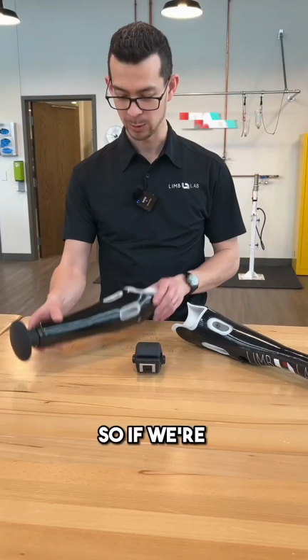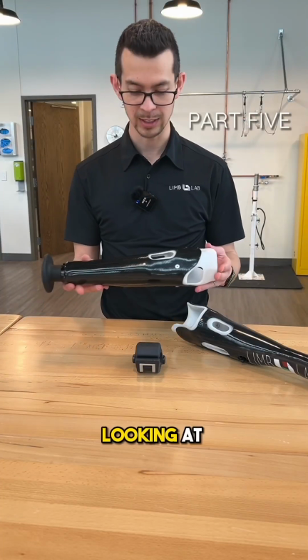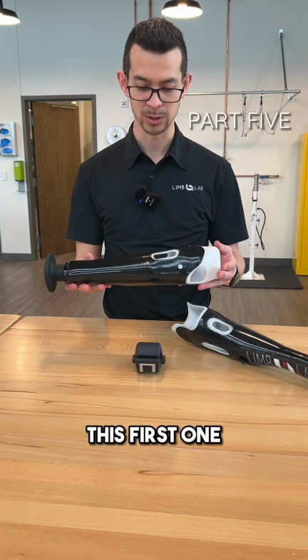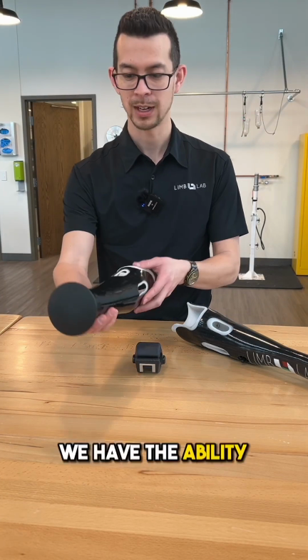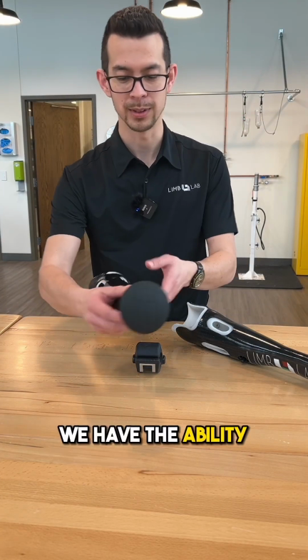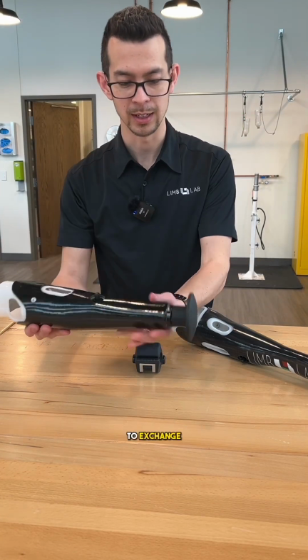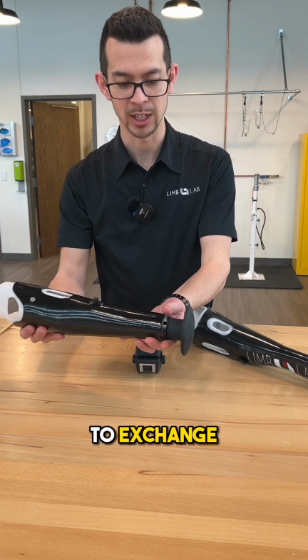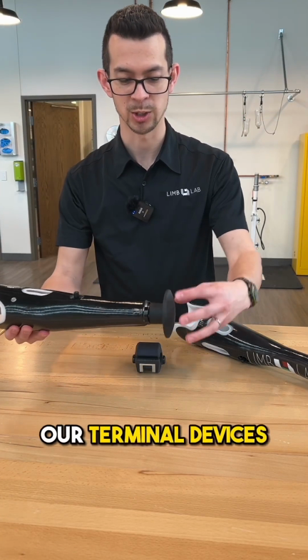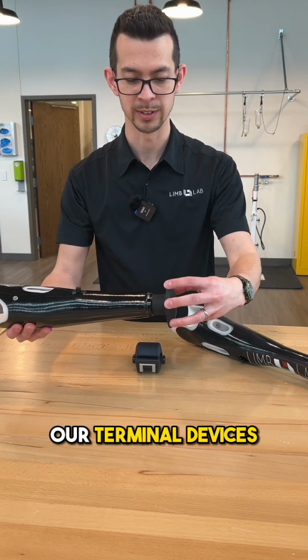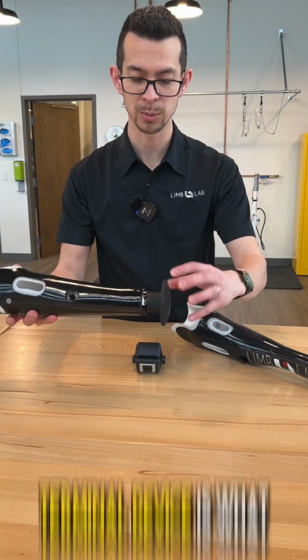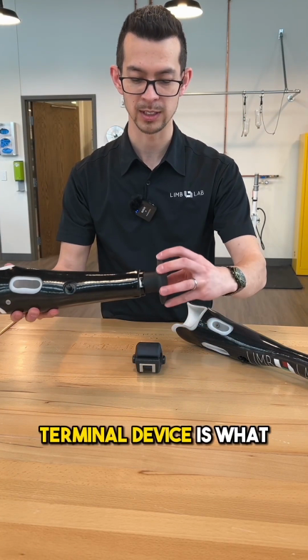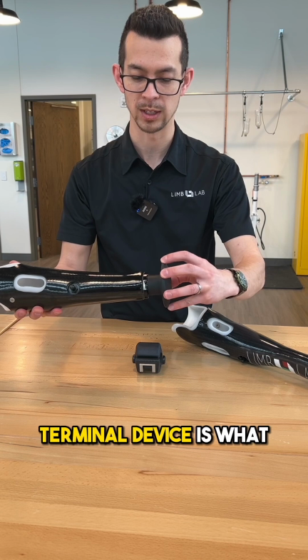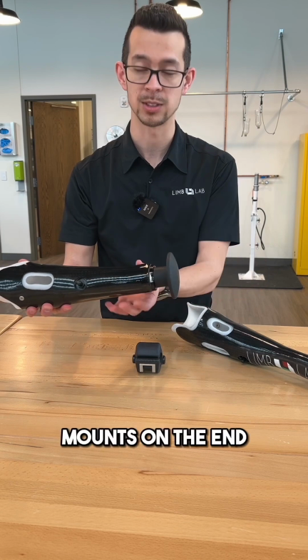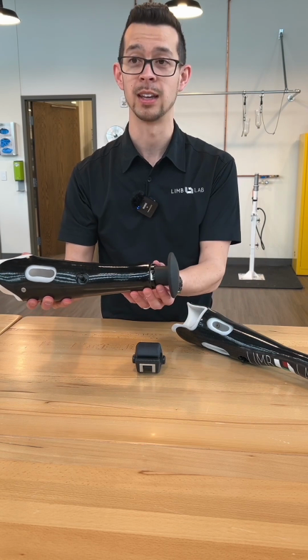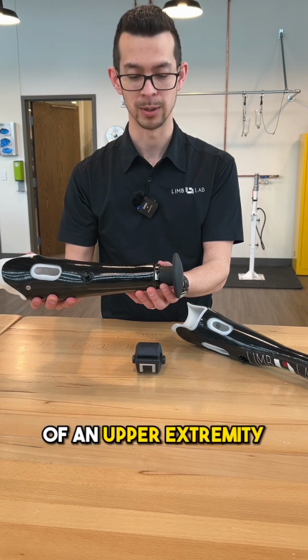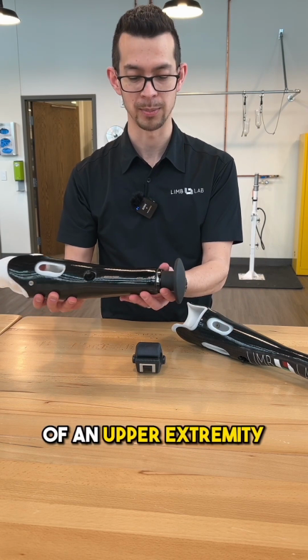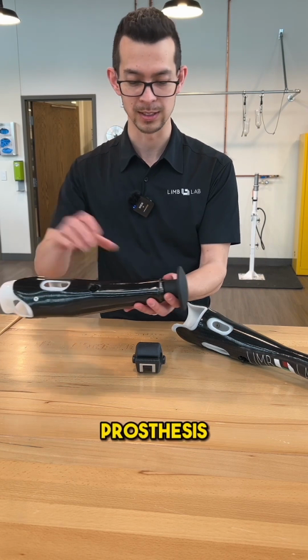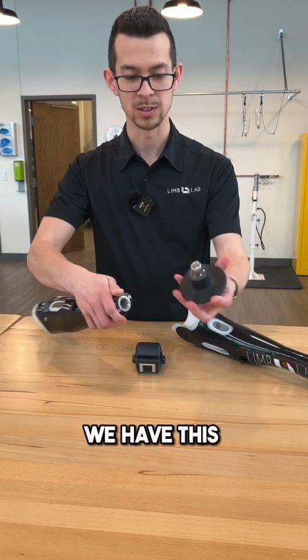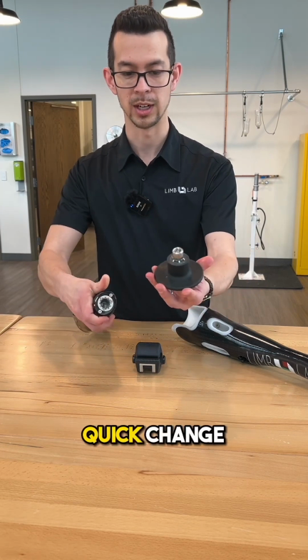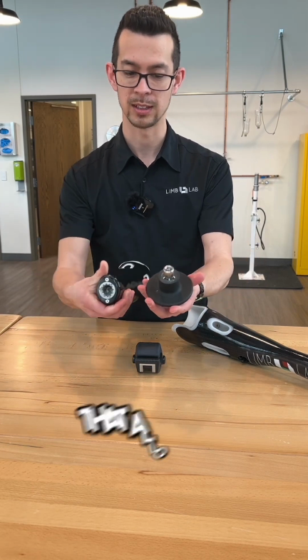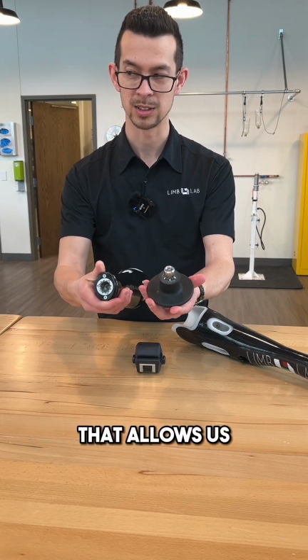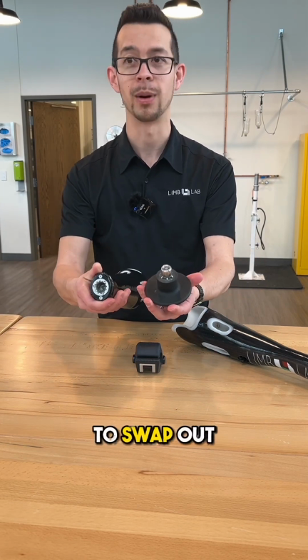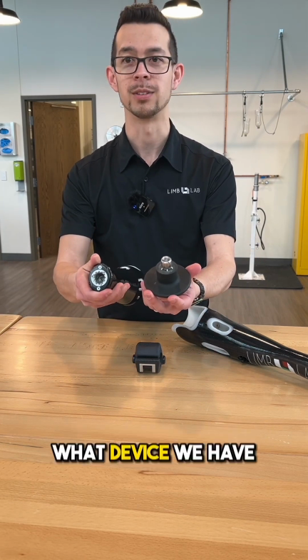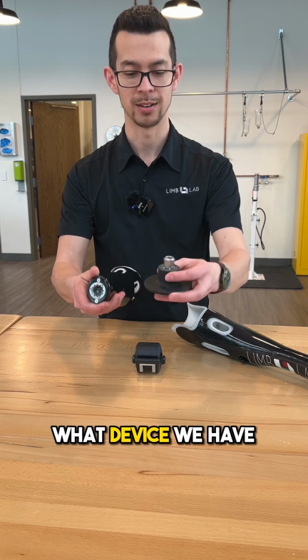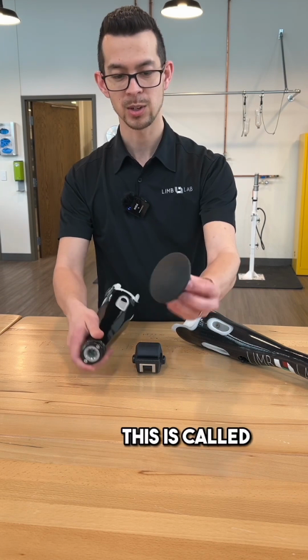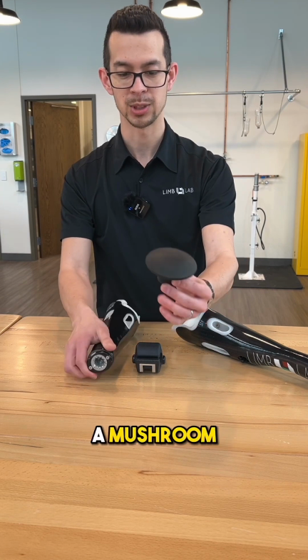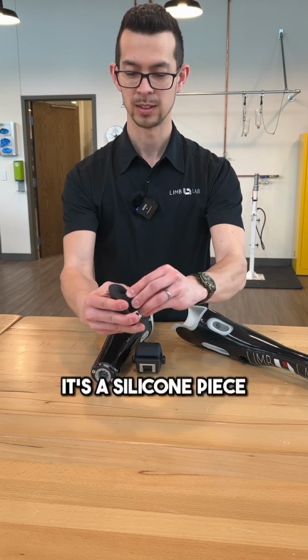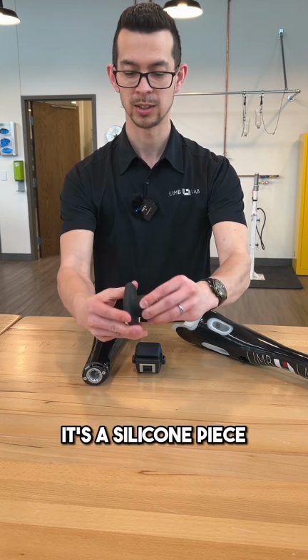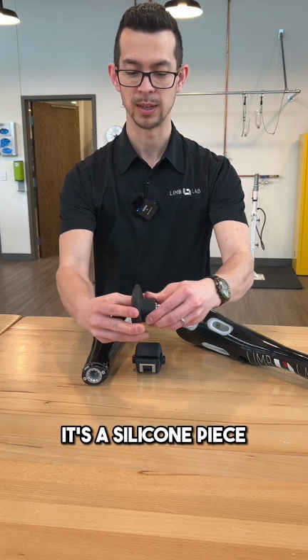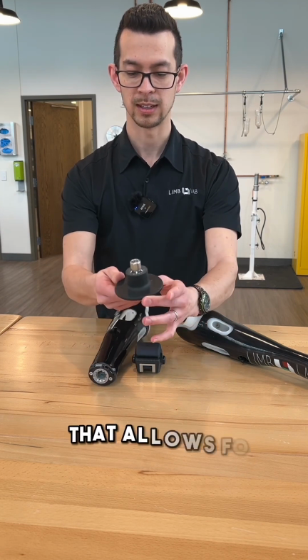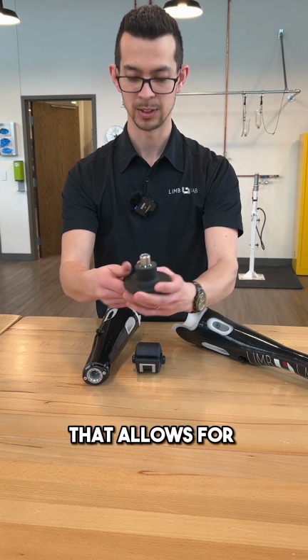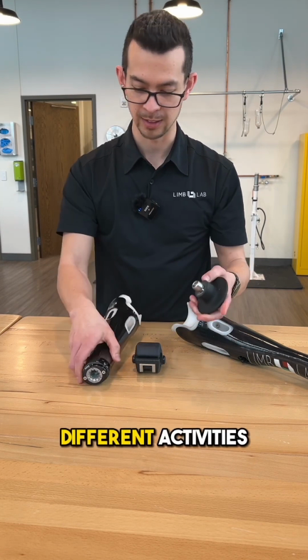Looking at this first one, we have the ability to exchange our terminal devices. A terminal device is what mounts on the end of an upper extremity prosthesis. We have this quick change that allows us to swap out what device we have. This is called a mushroom — a silicone piece that allows for different activities.